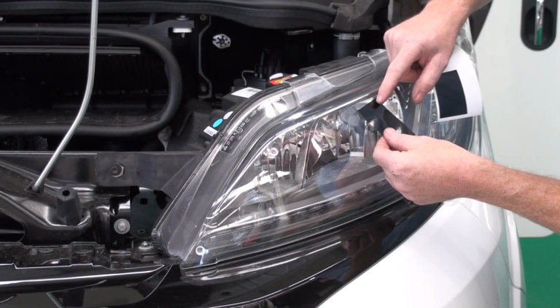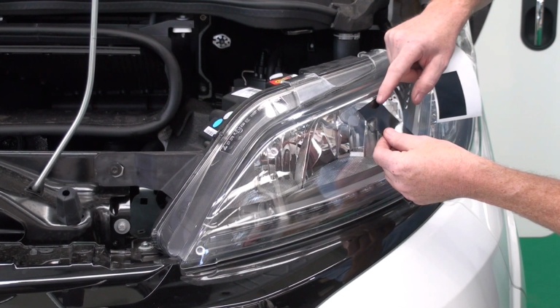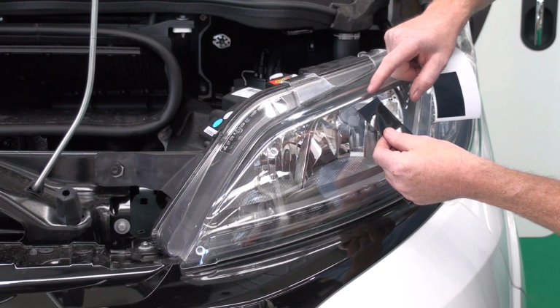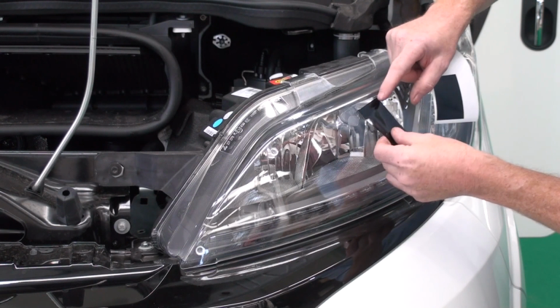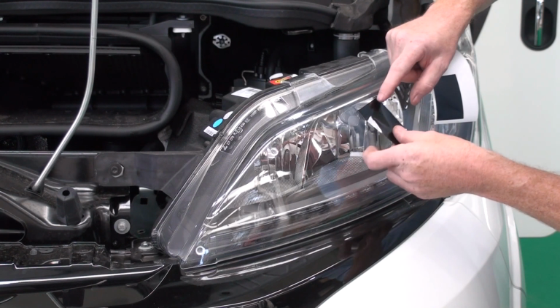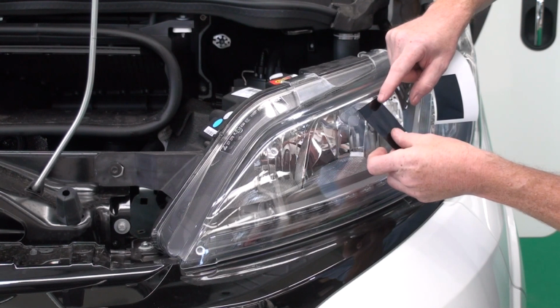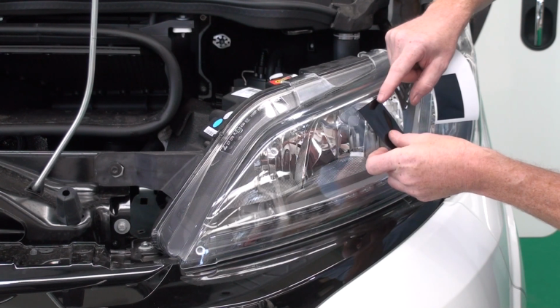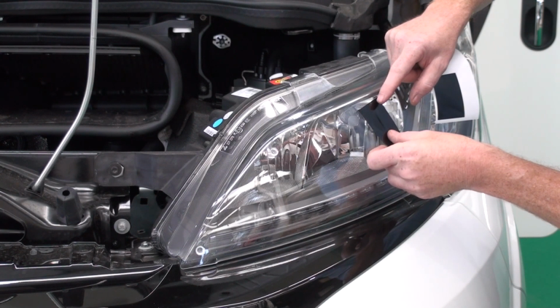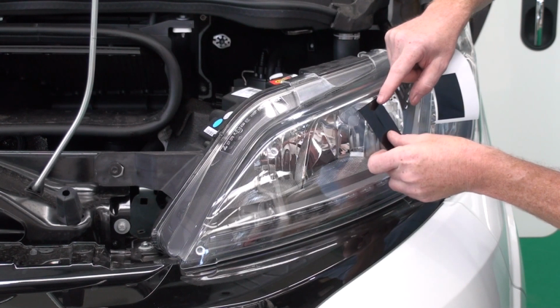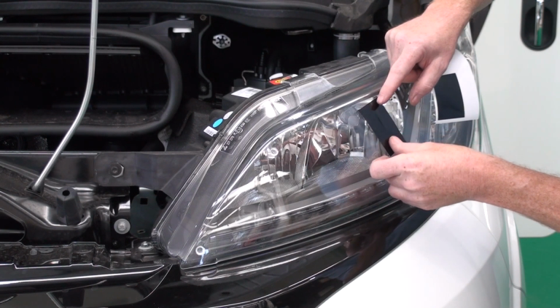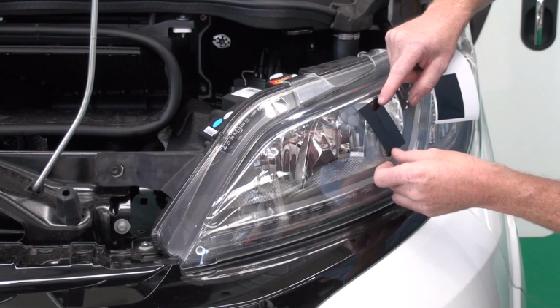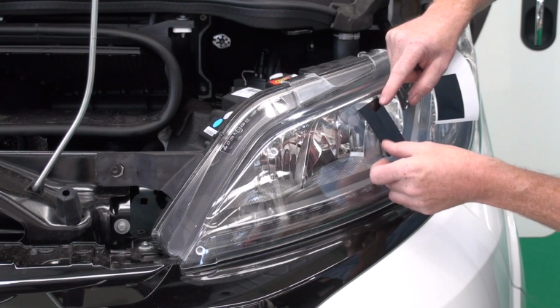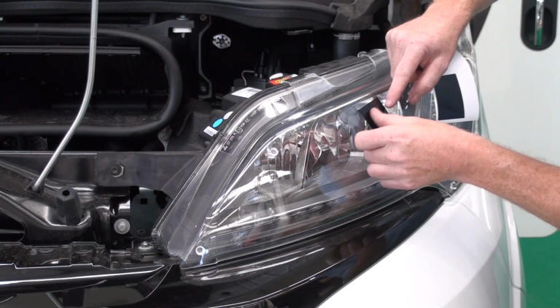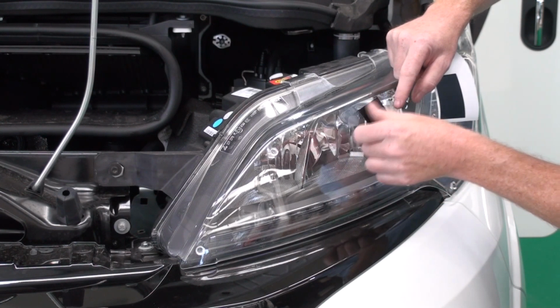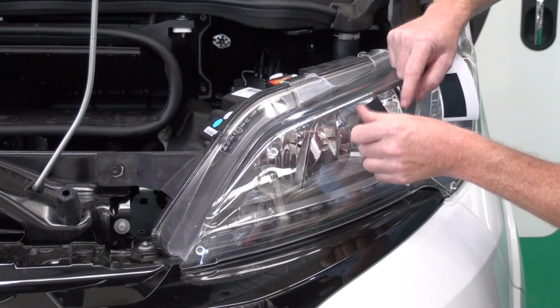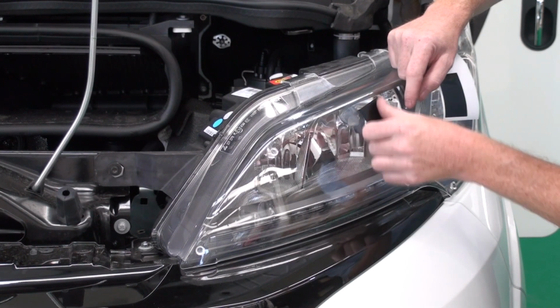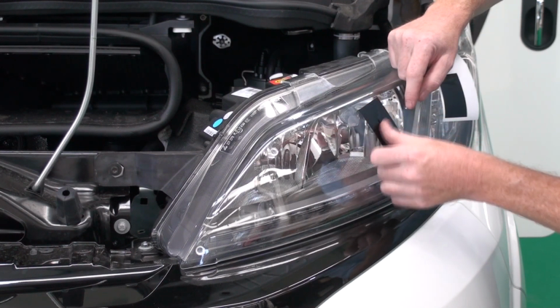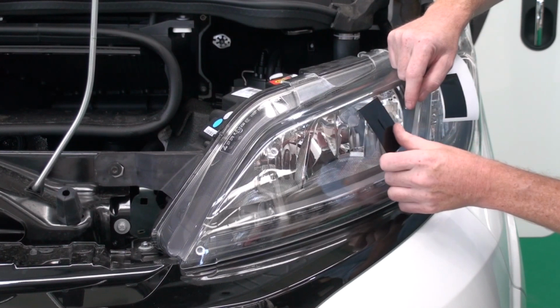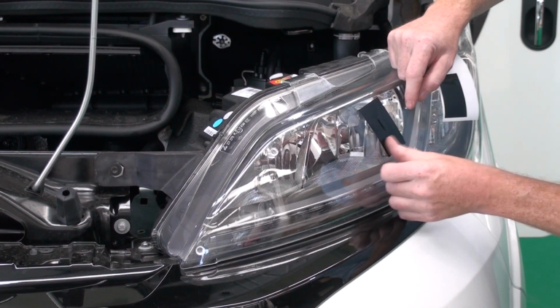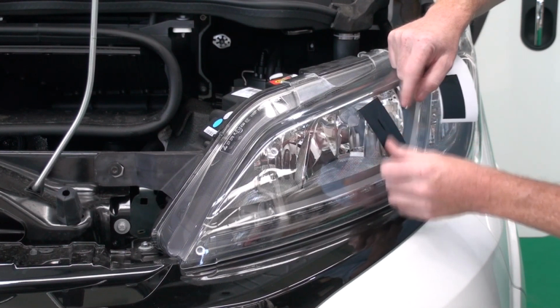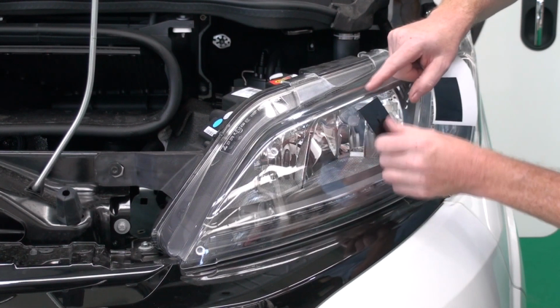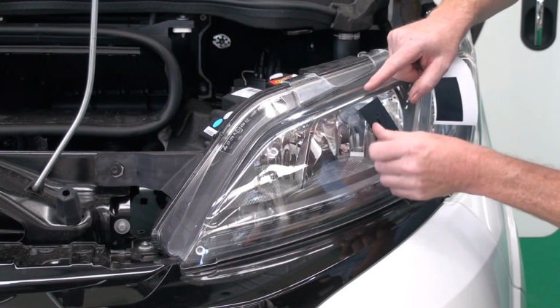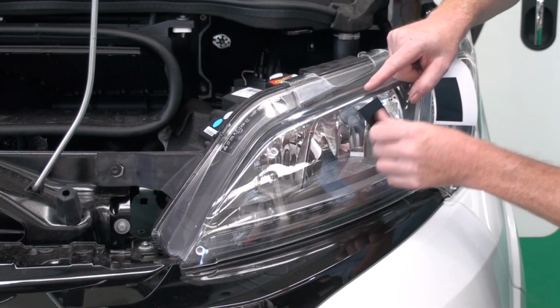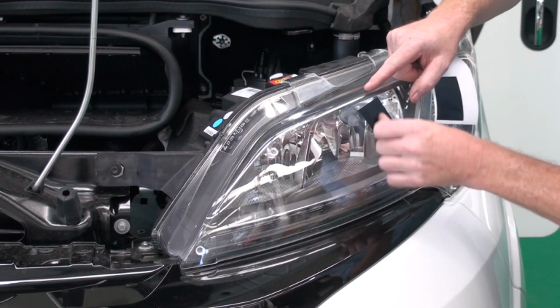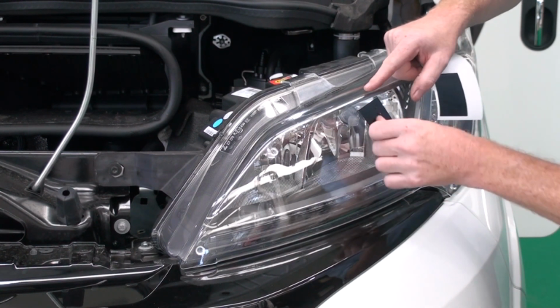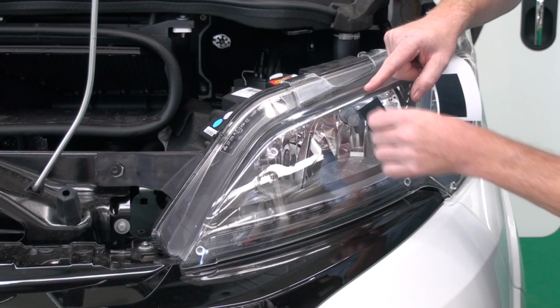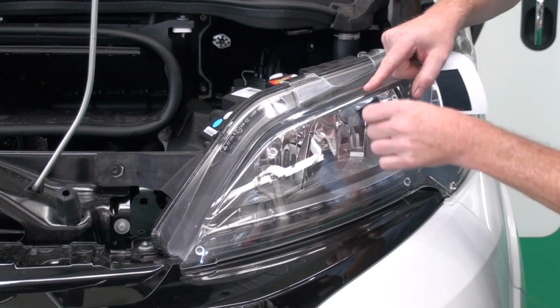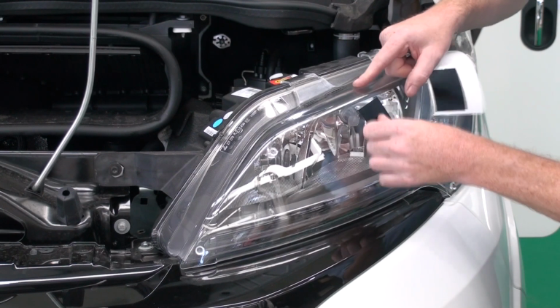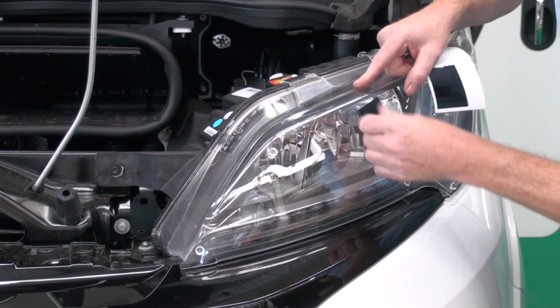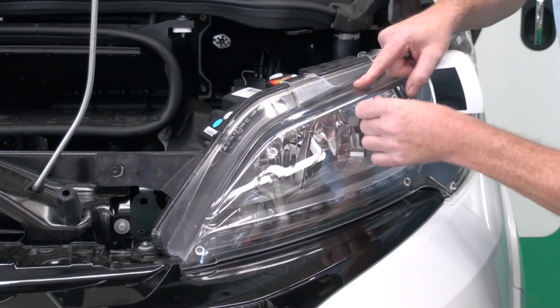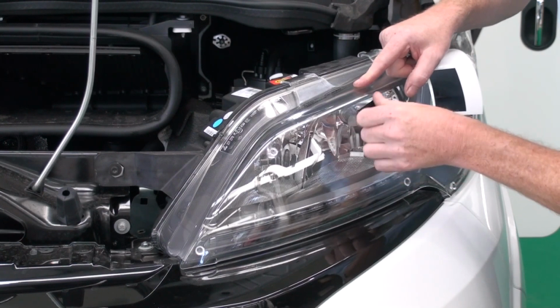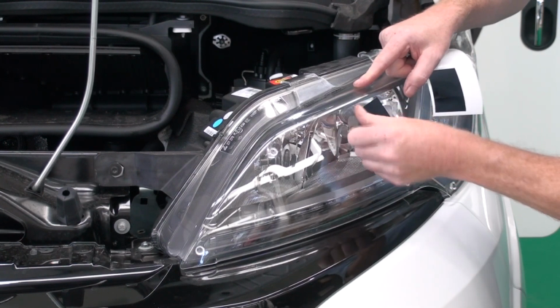Match the sticker up to the key lines that are printed onto the protector, then rub down firmly.